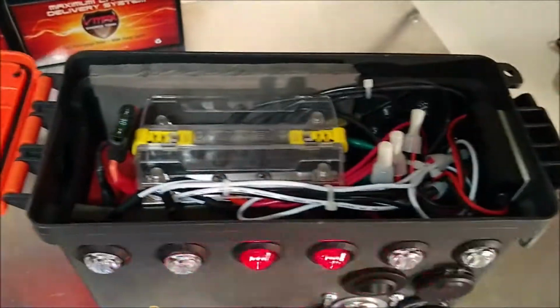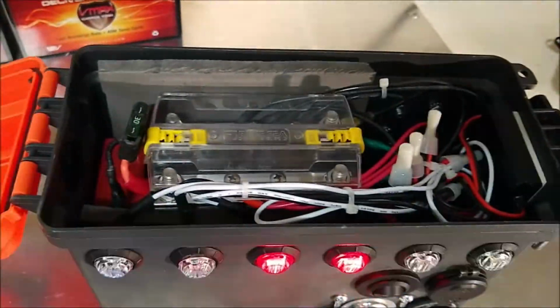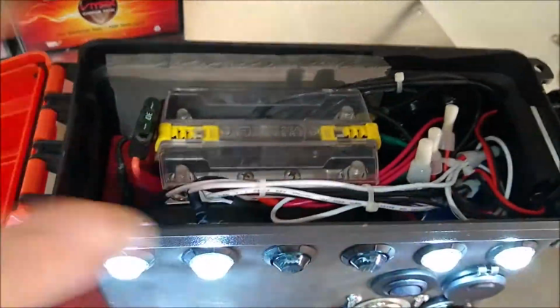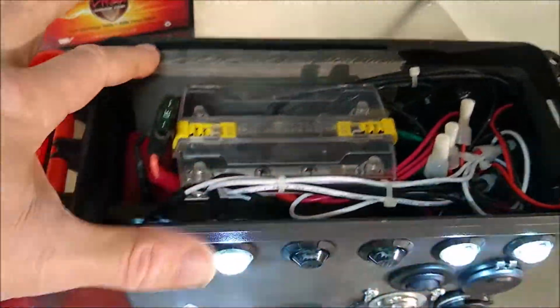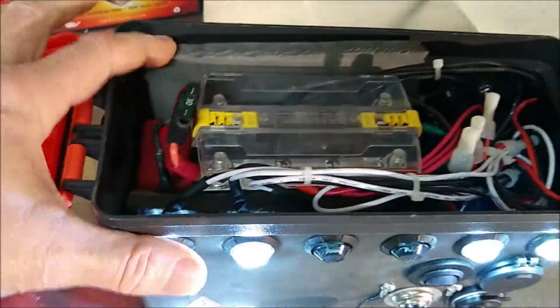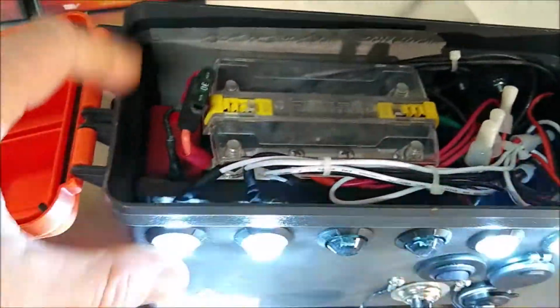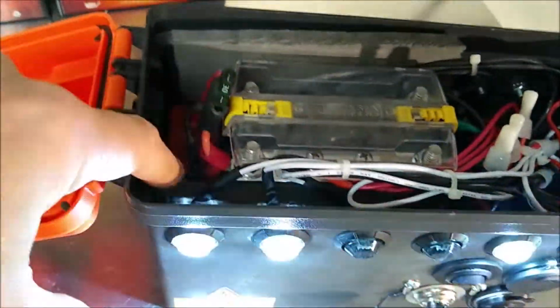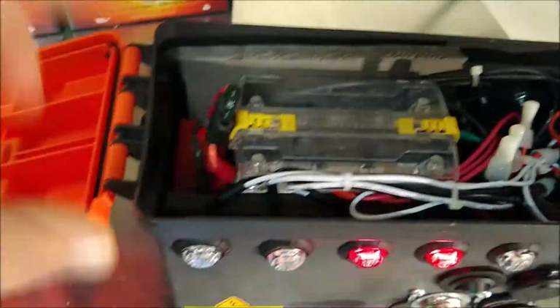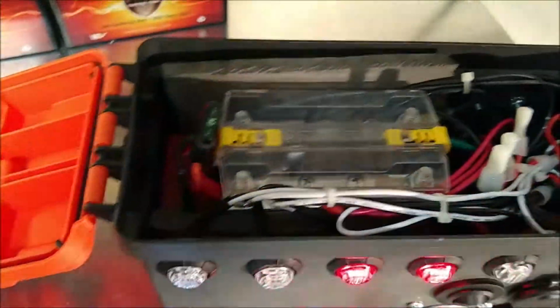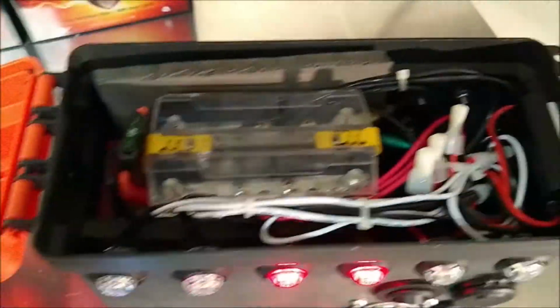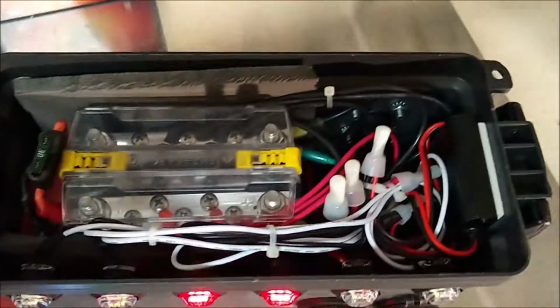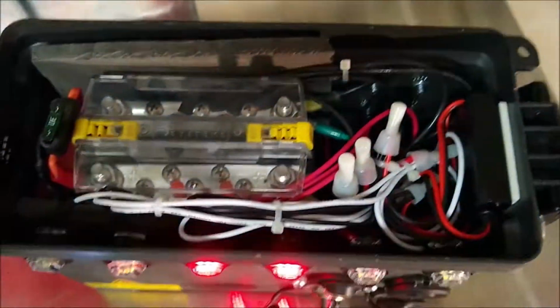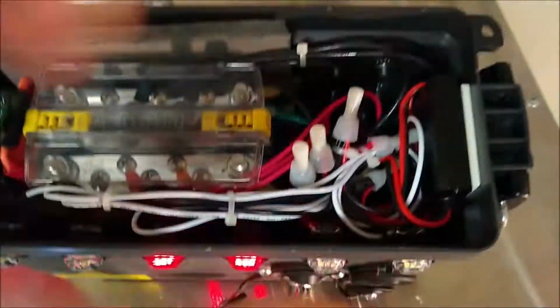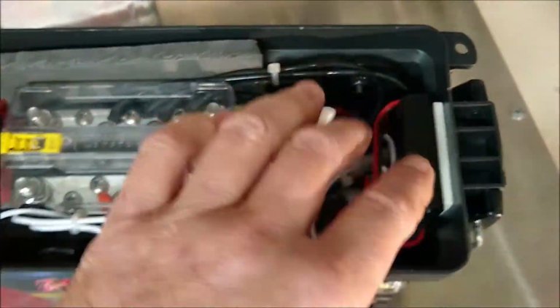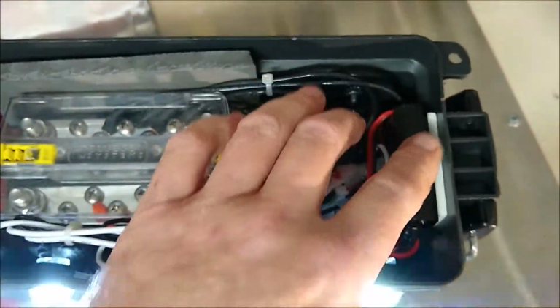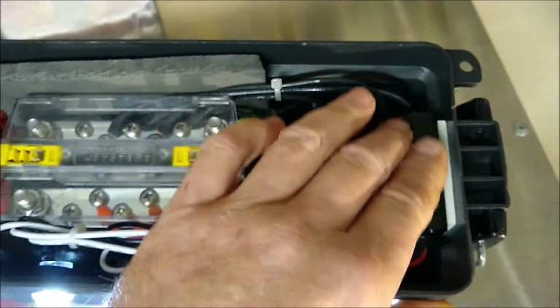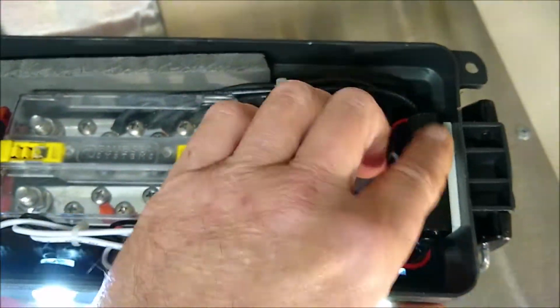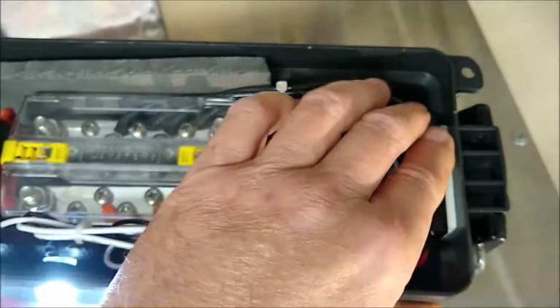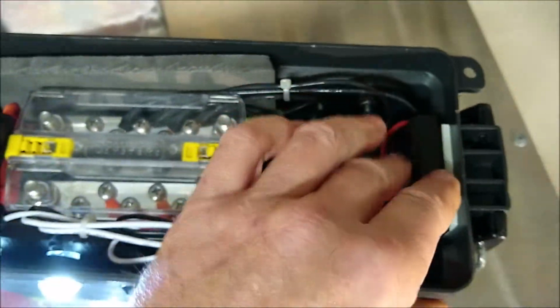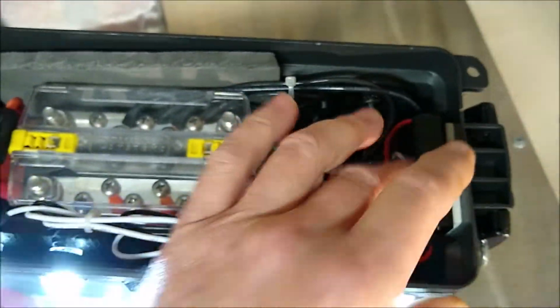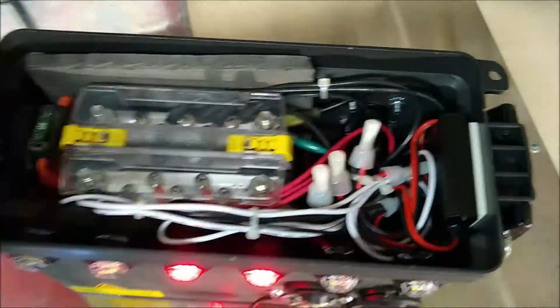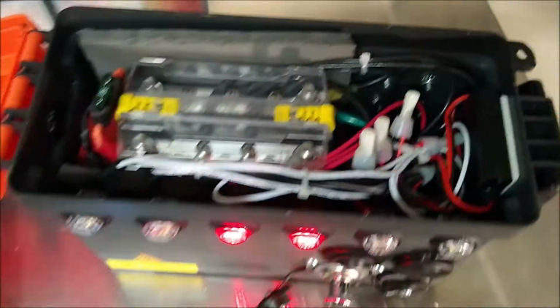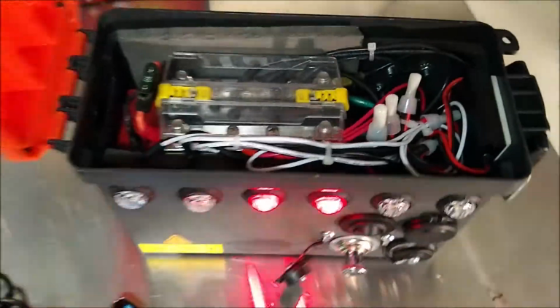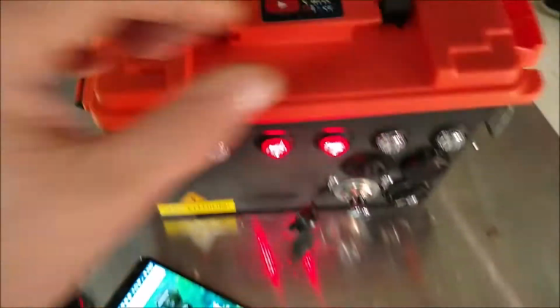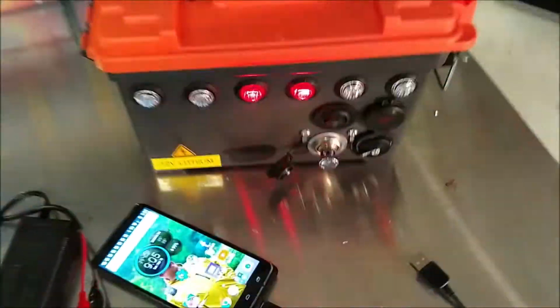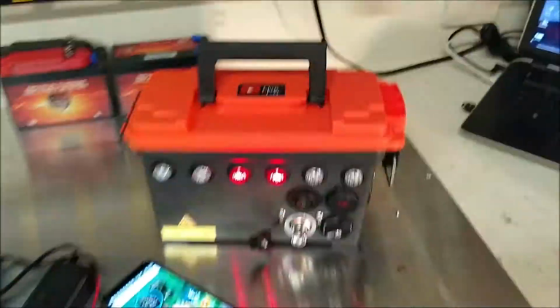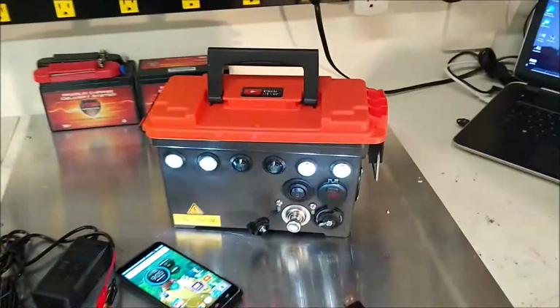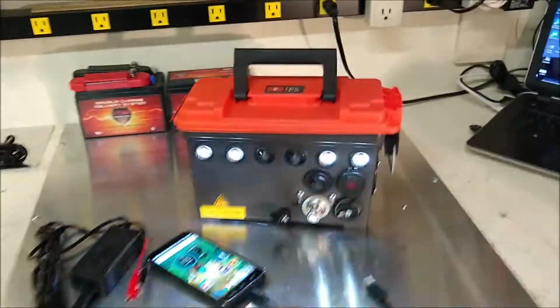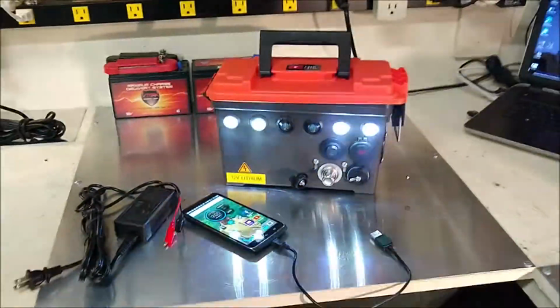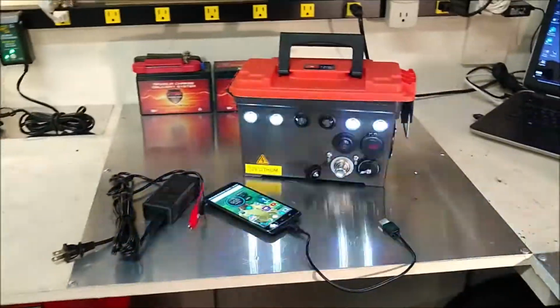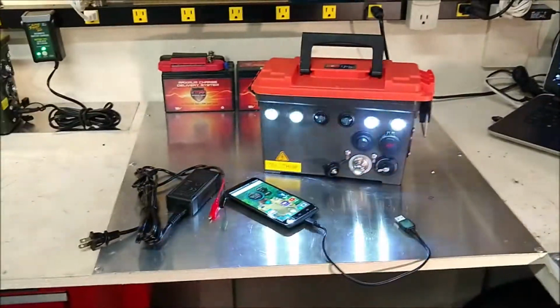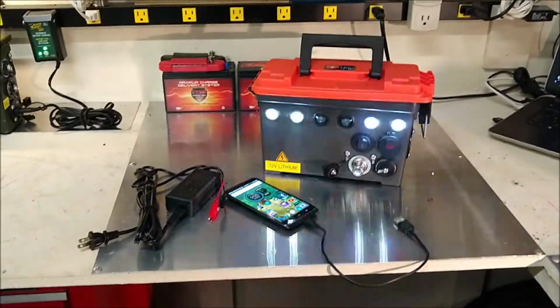Put some foam in there to protect the battery. Lithium batteries right down there. Got this all secured right here — this Wagger Flasher module. So, there you have it. Call this one Ben, right?